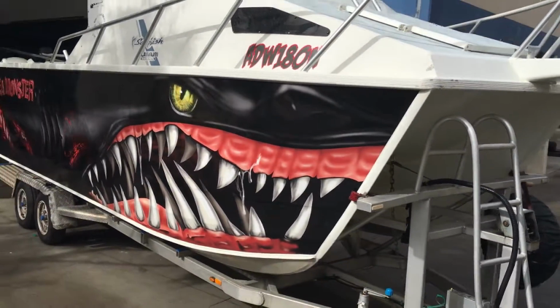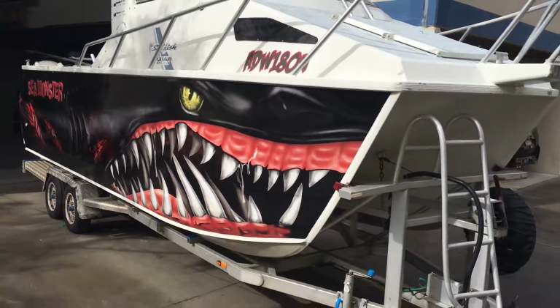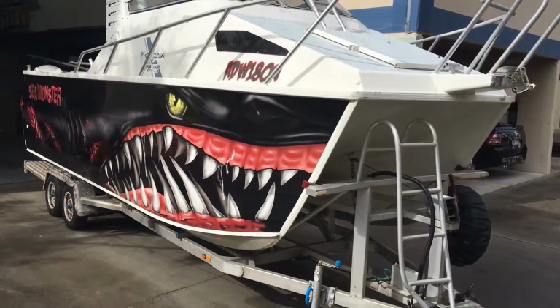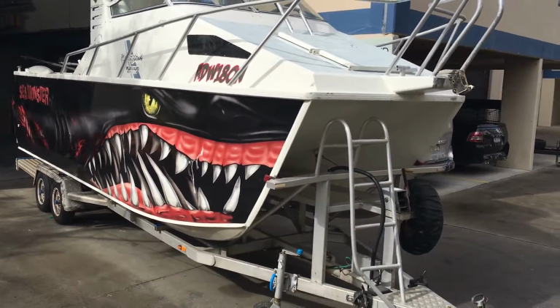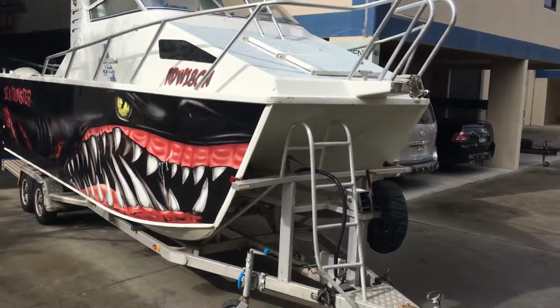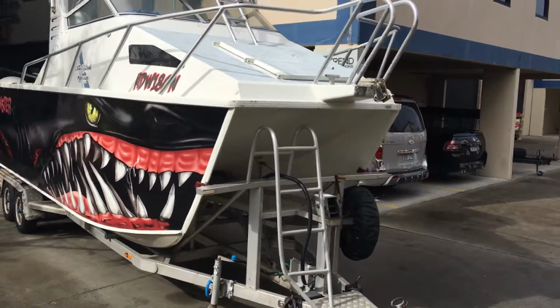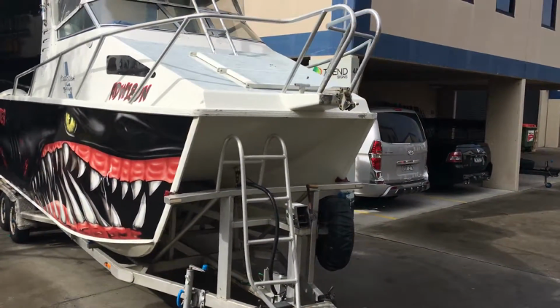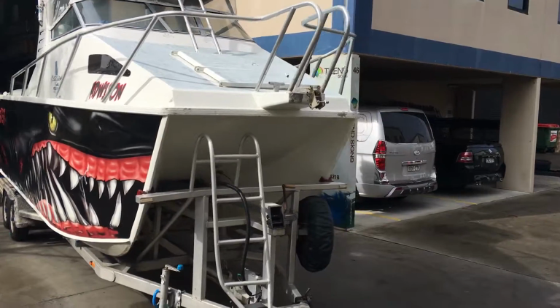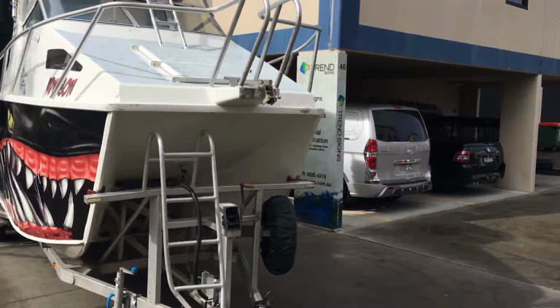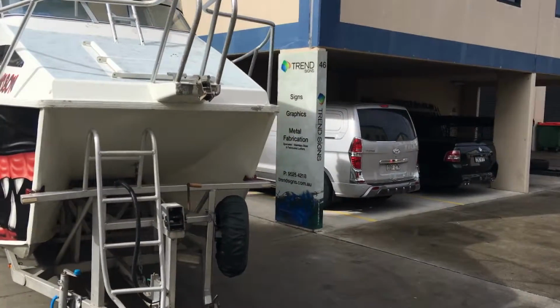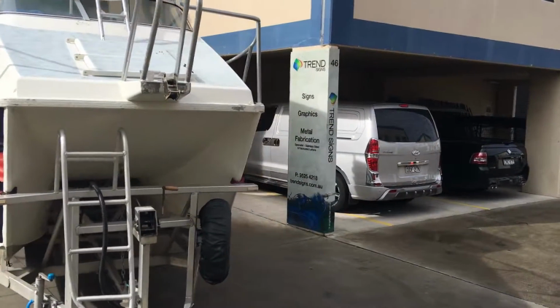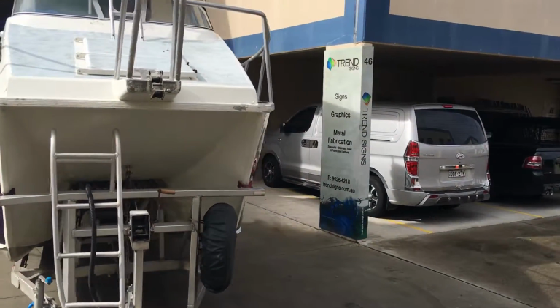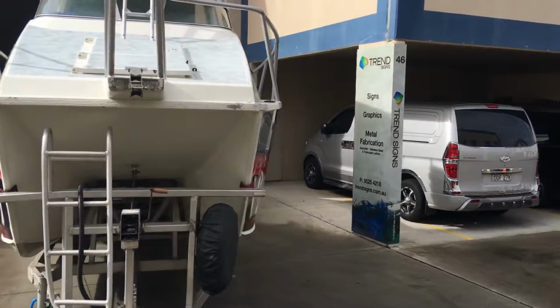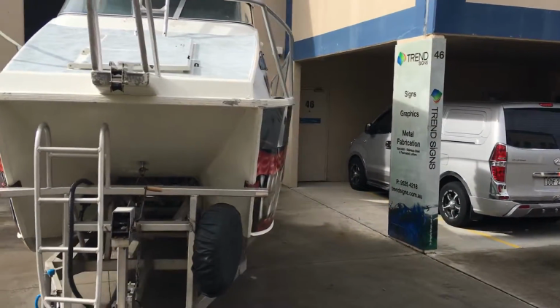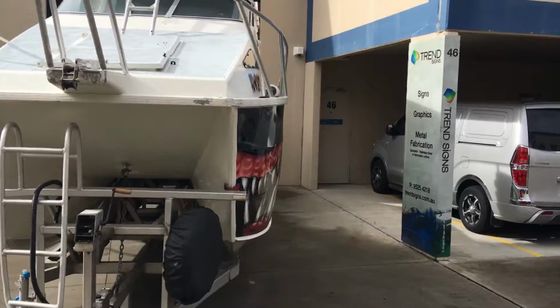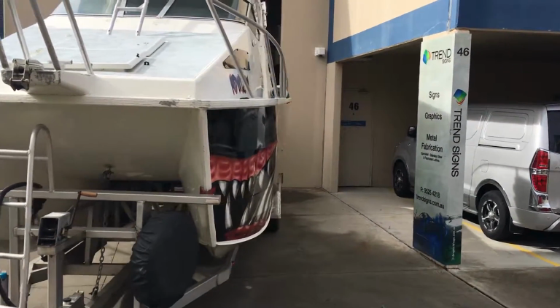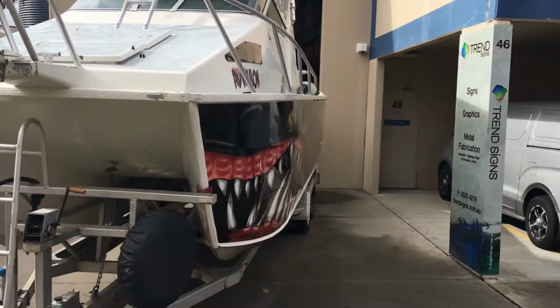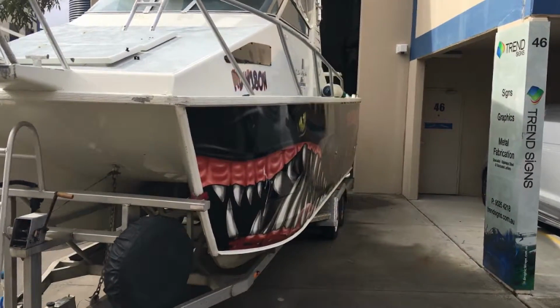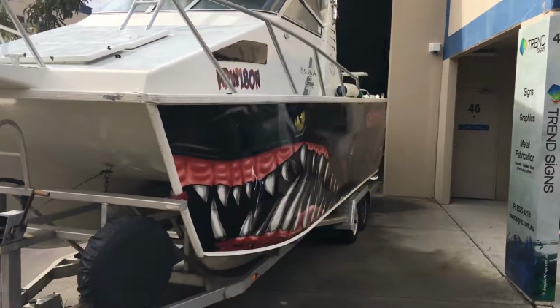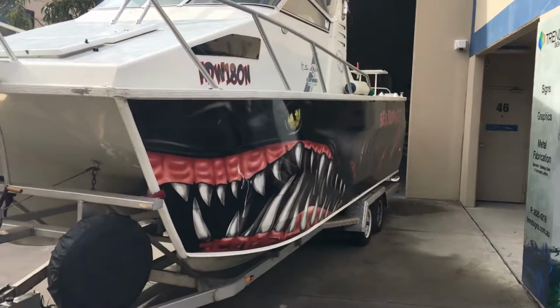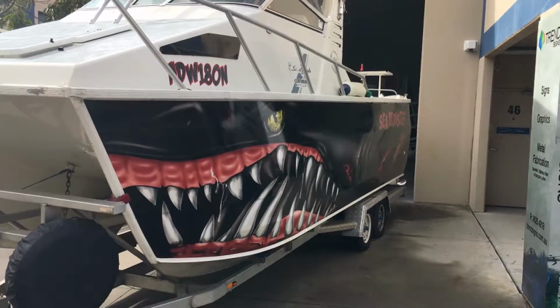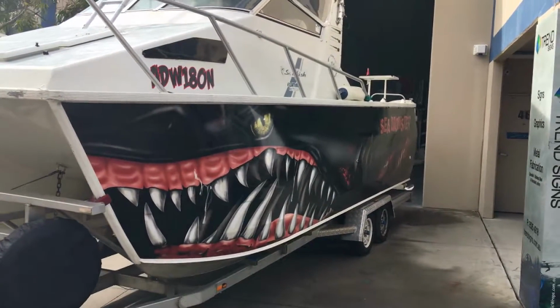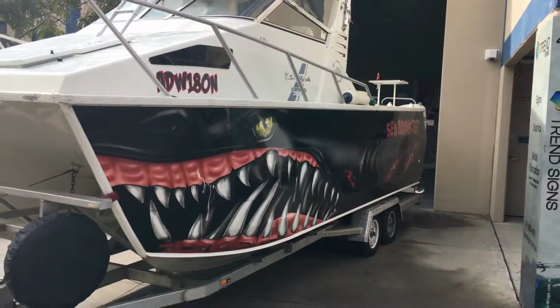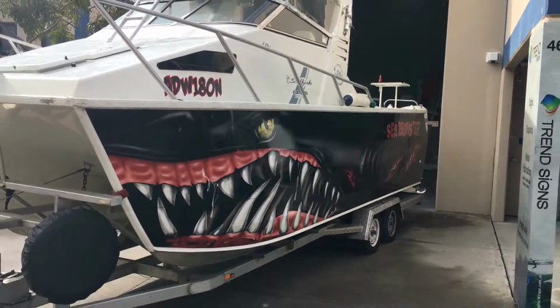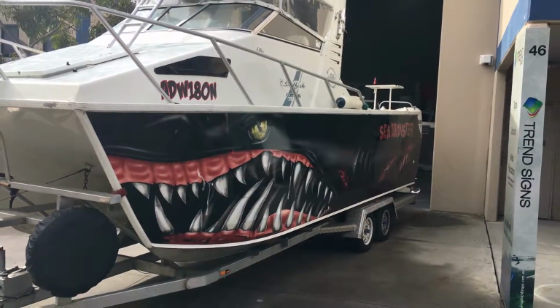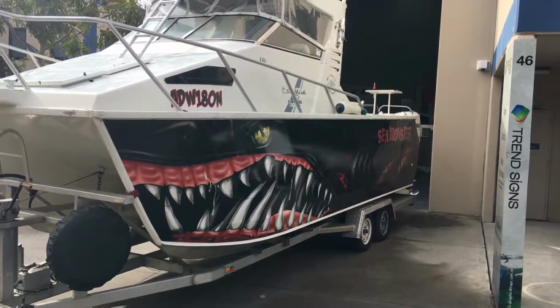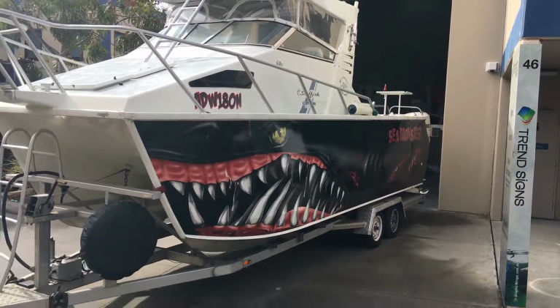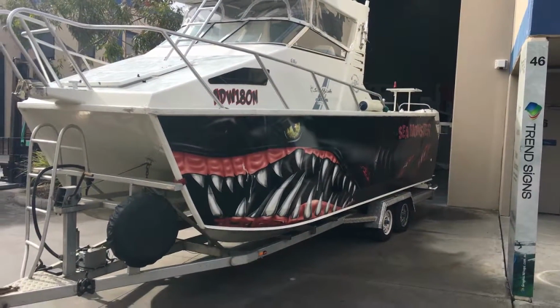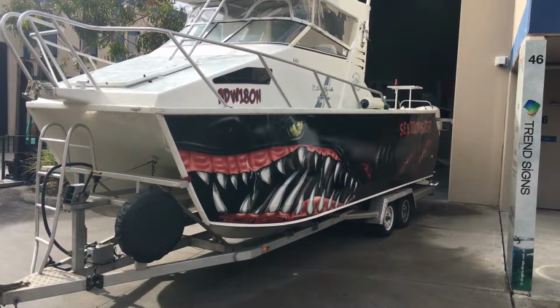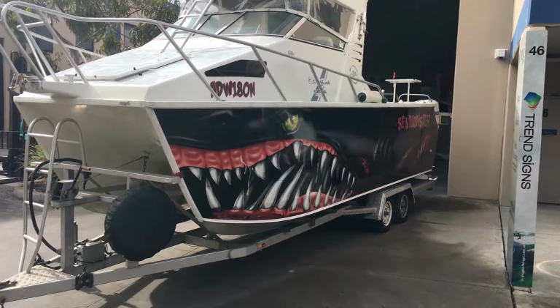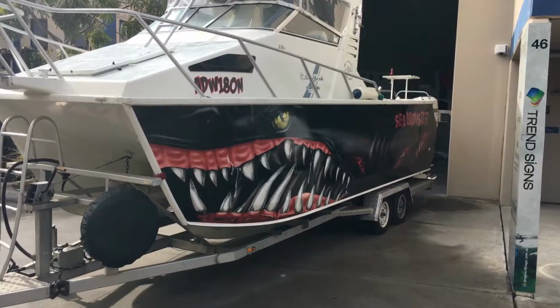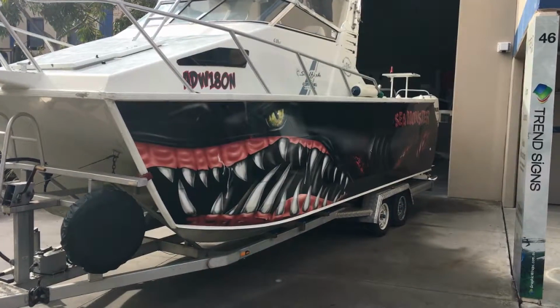This boat has come up really really well, as it was quite drab looking prior to our graphic wrap. This graphic will suit just about any boat too.